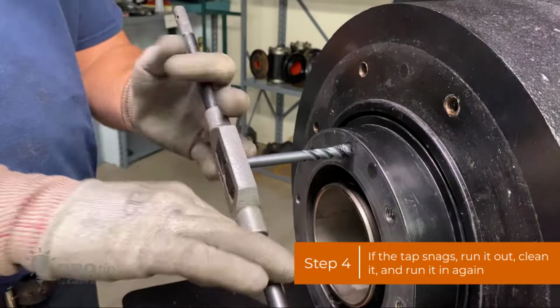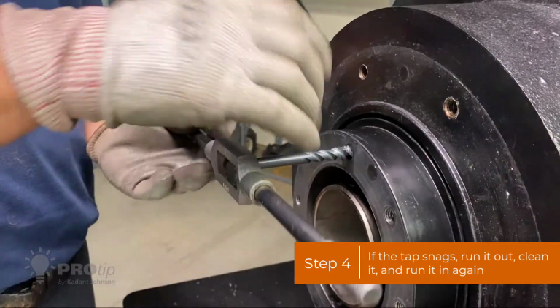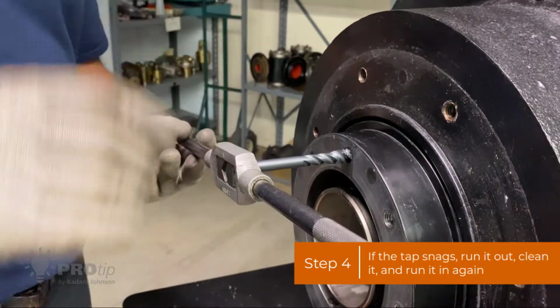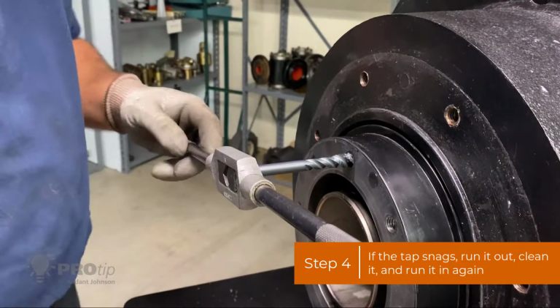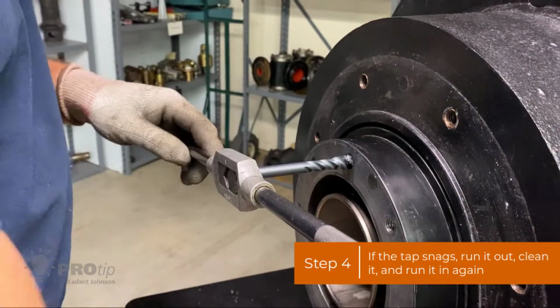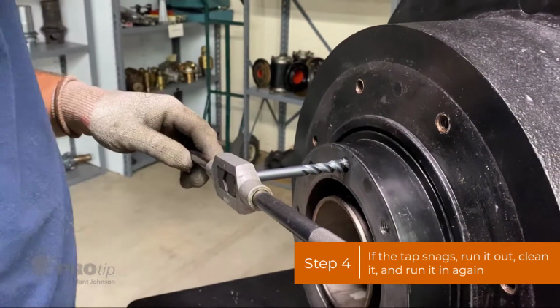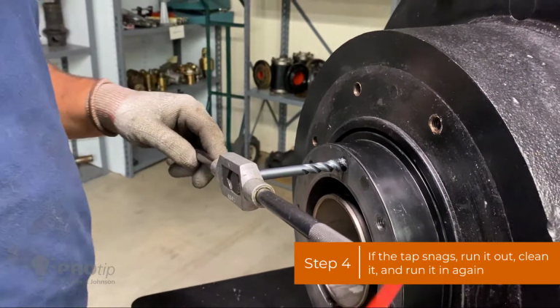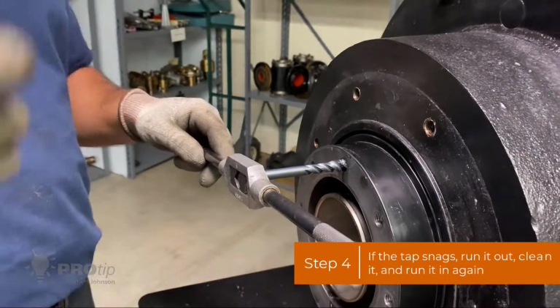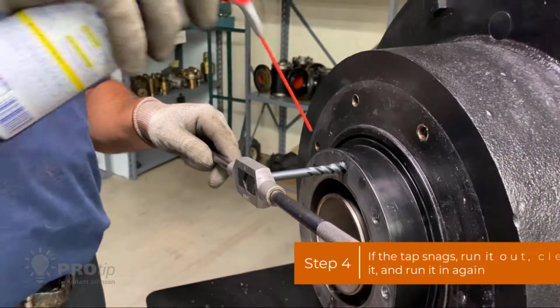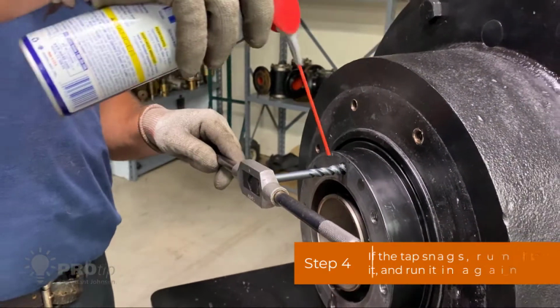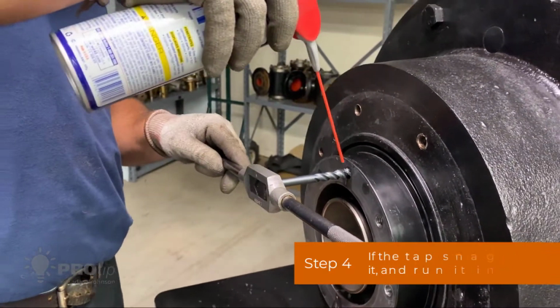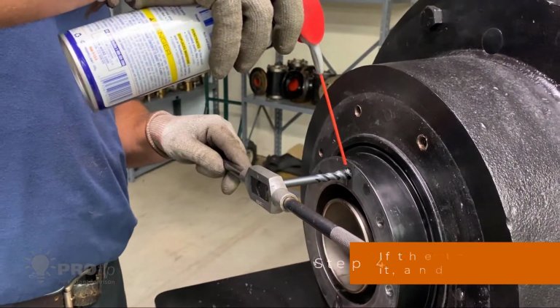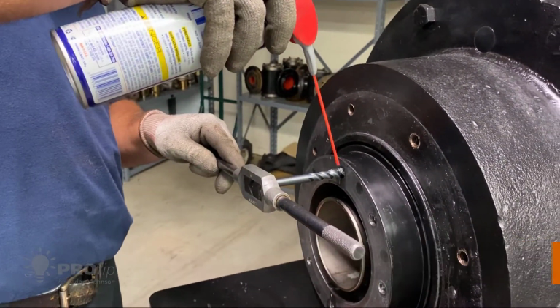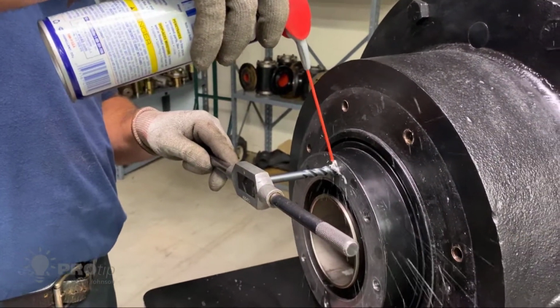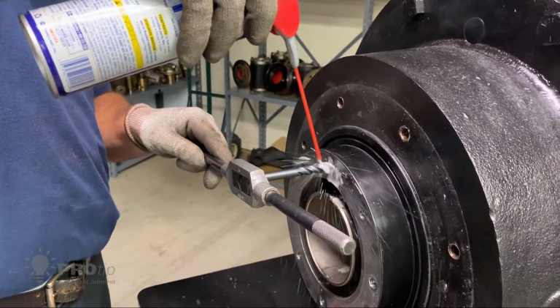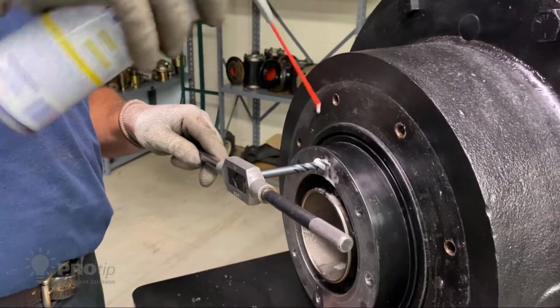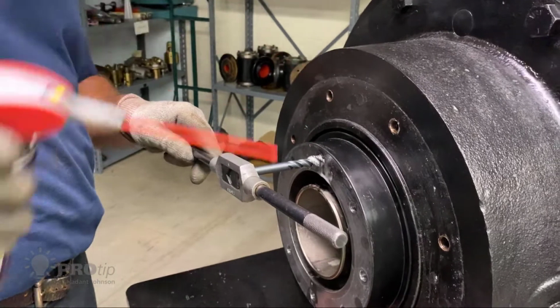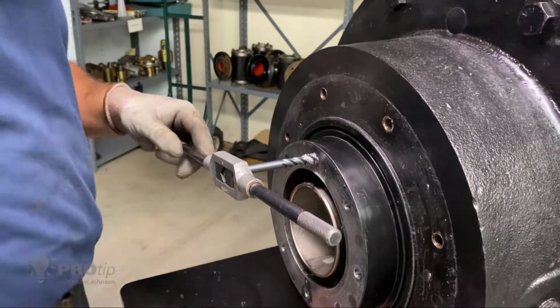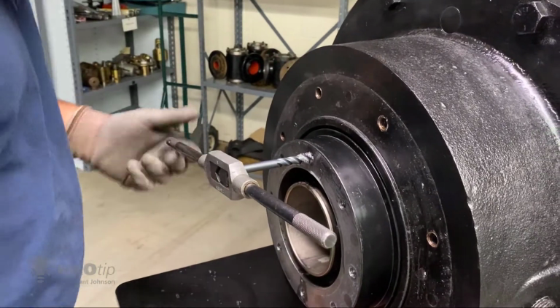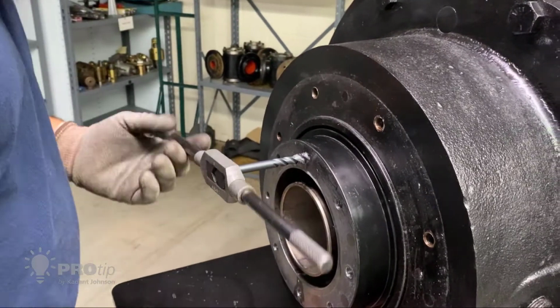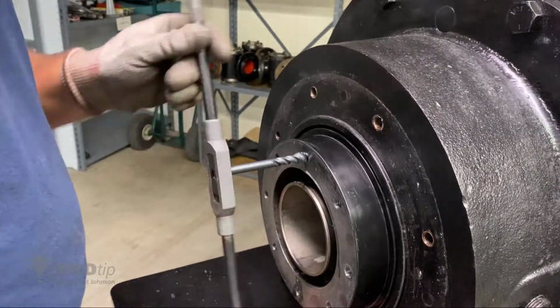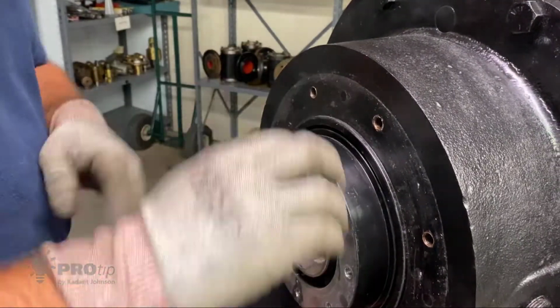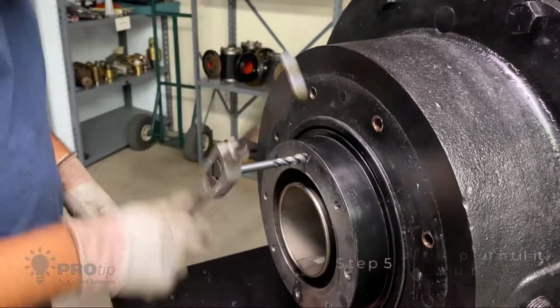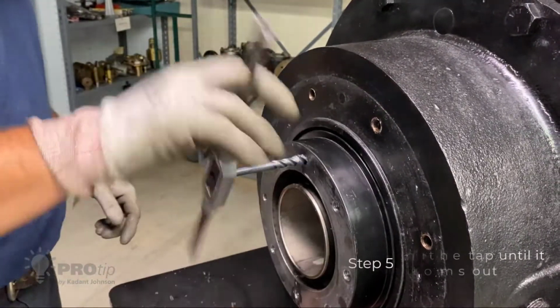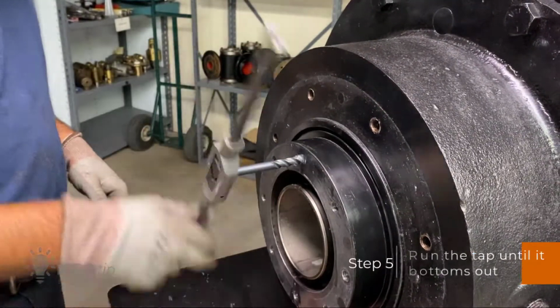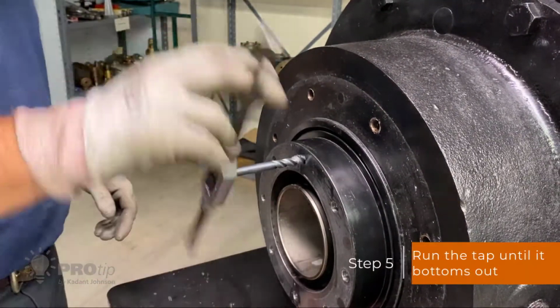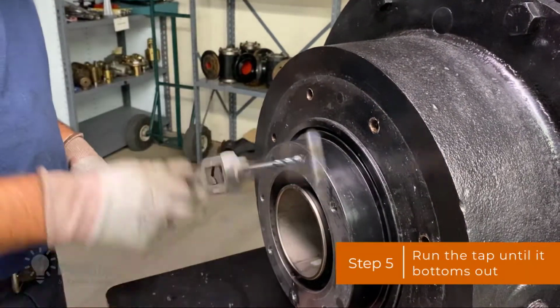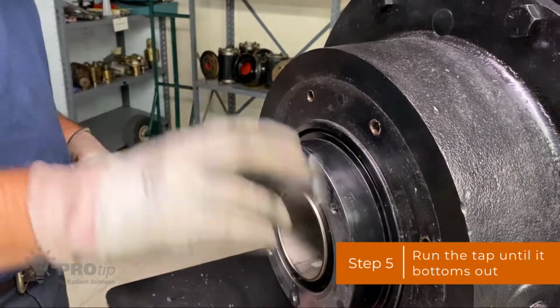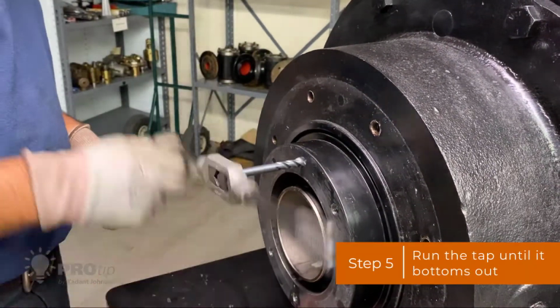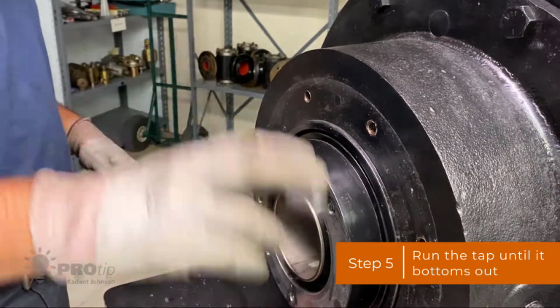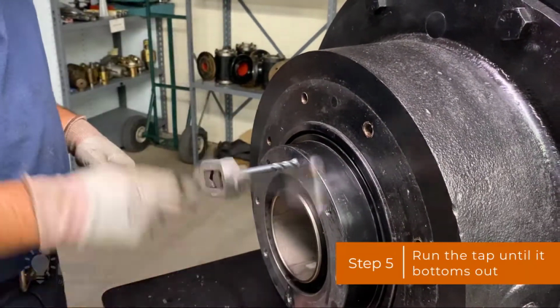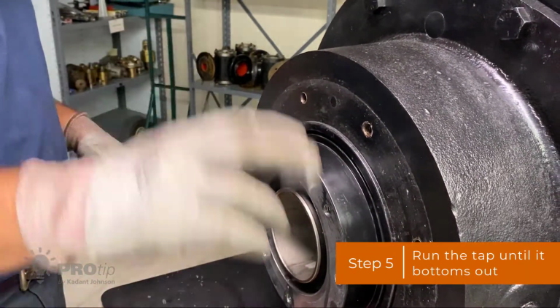If there's debris on the tap, take the WD-40 or whatever you're using to clean it off some more, then run it back in. You're going to want to run it in until it bottoms out.